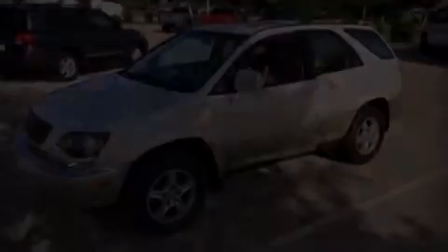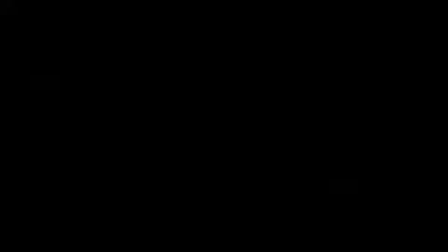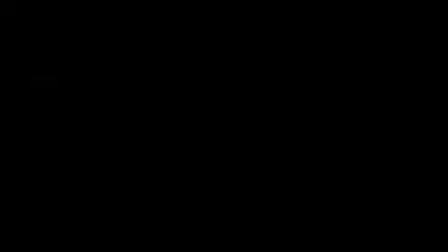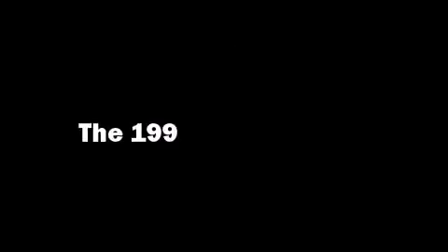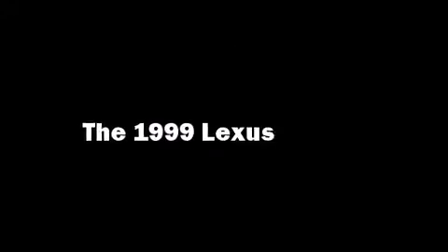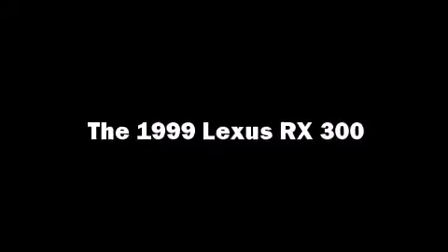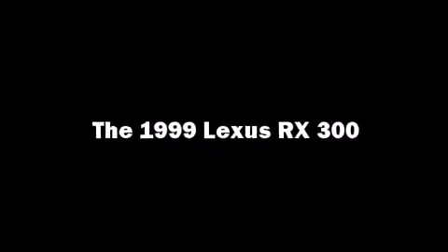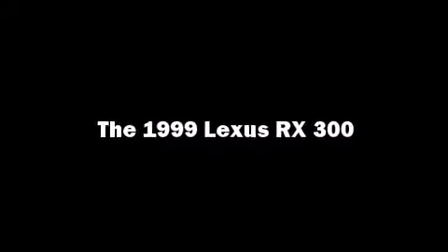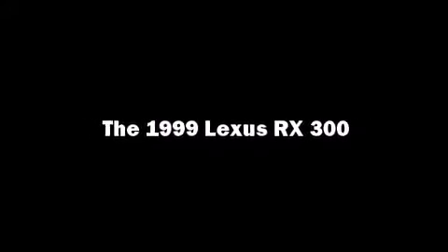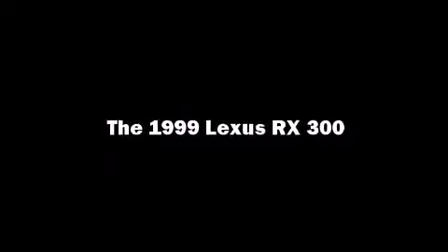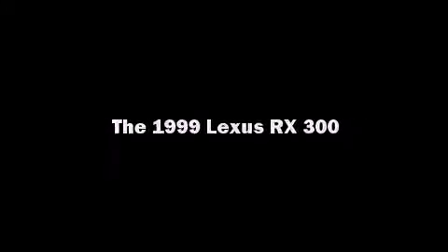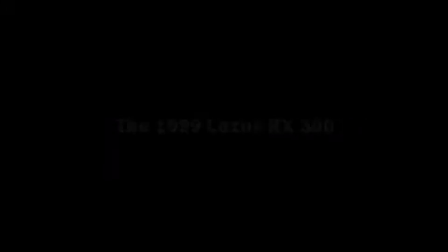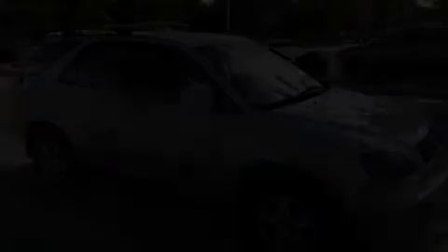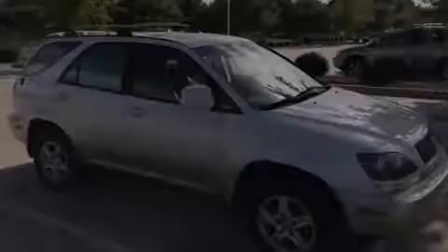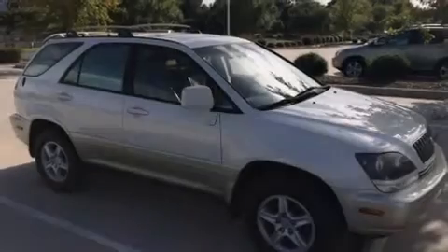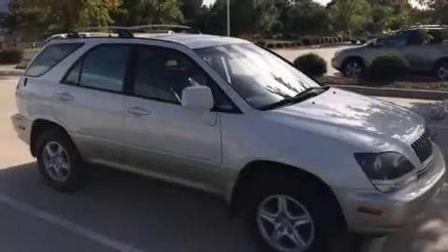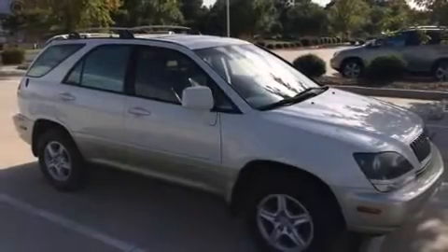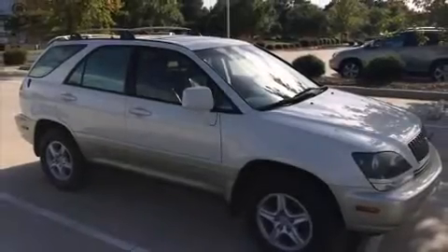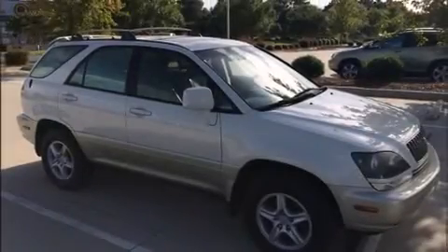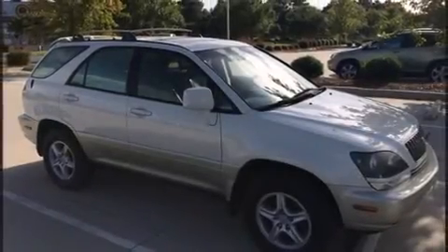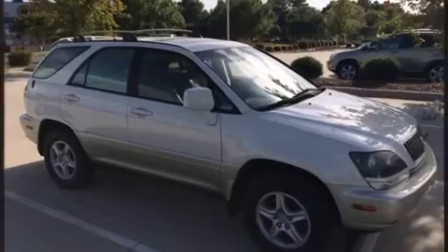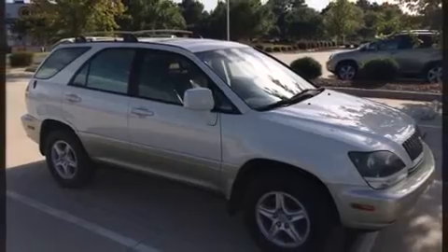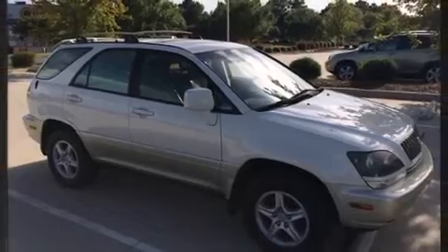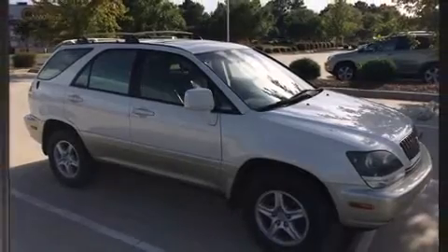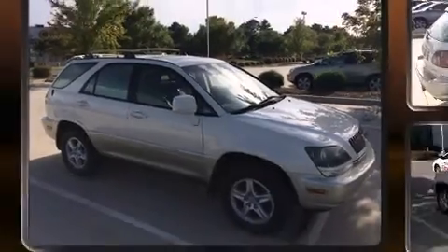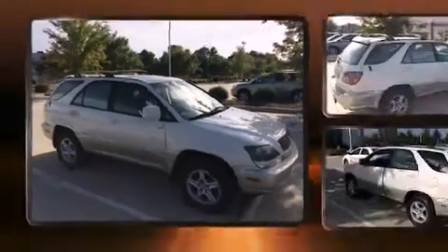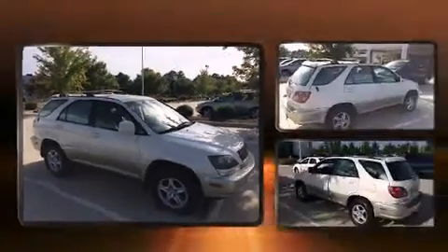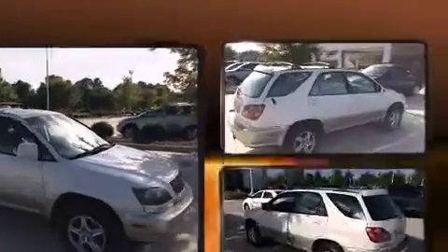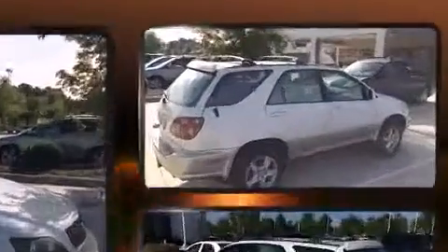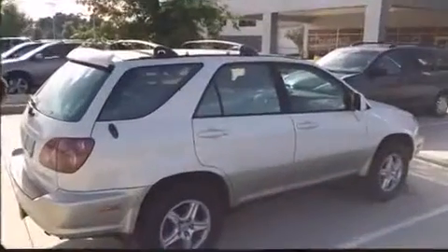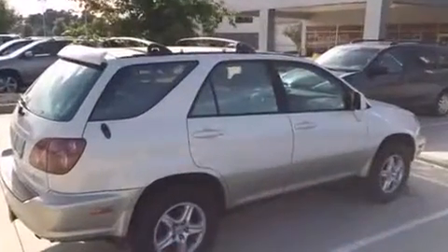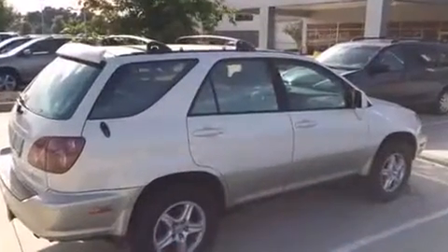The 1999 Lexus RX 300. It features four-wheel drive capabilities, a durable automatic transmission, and a three-liter six-cylinder engine.